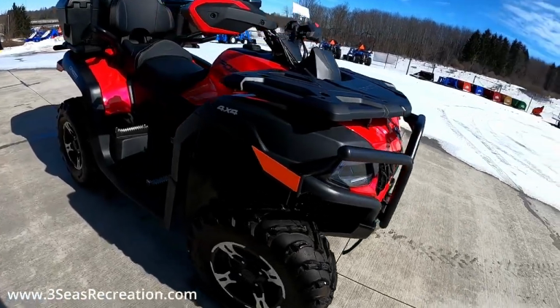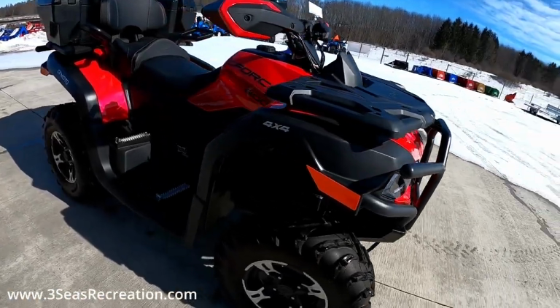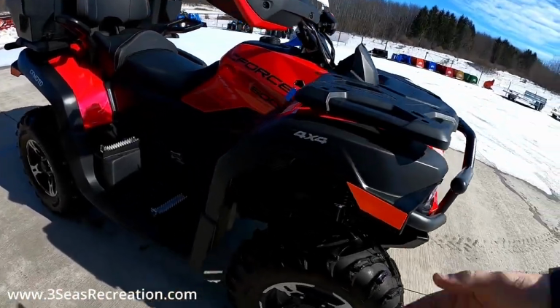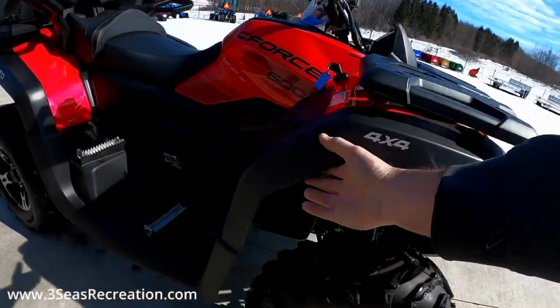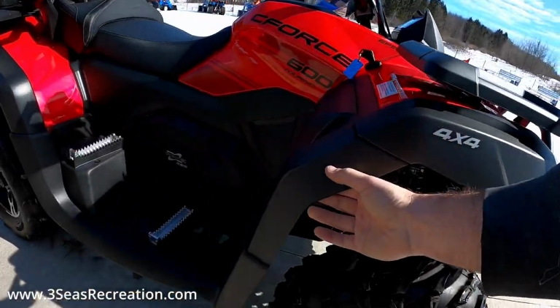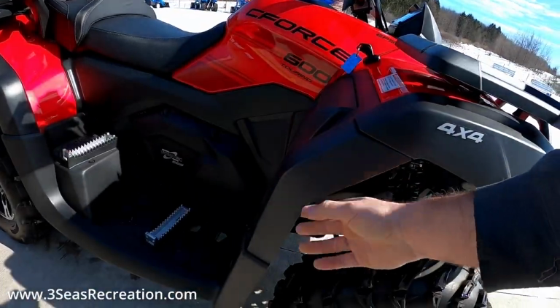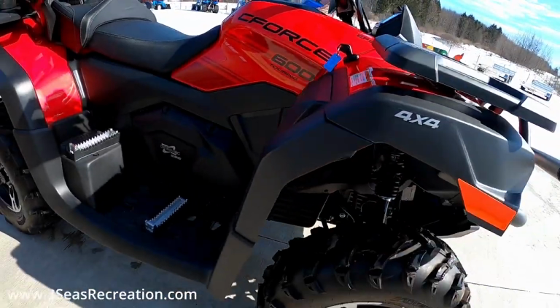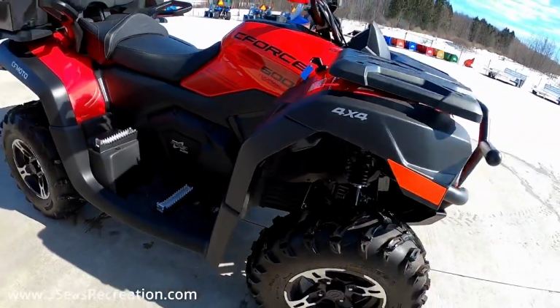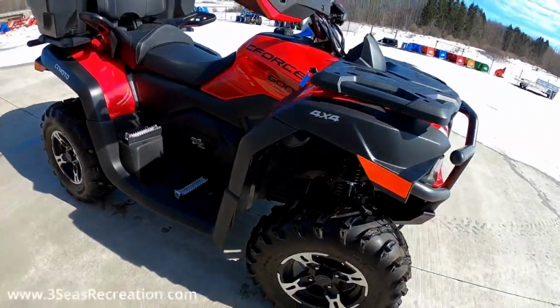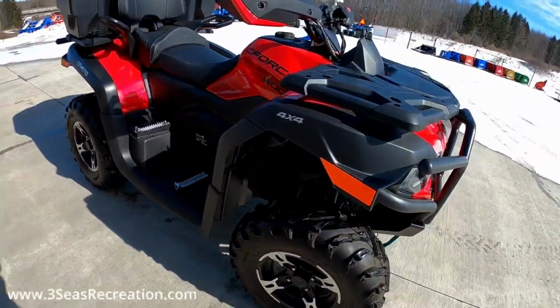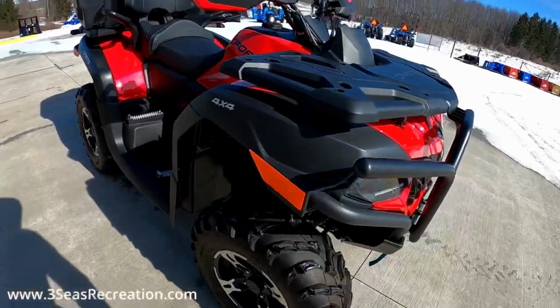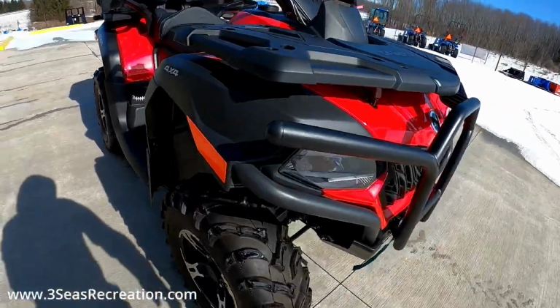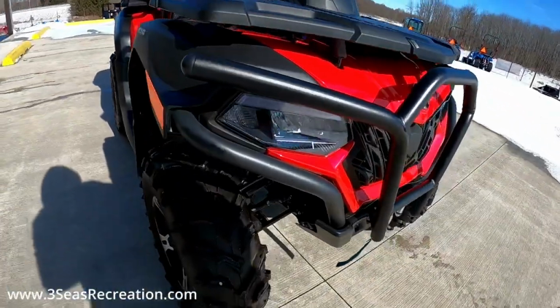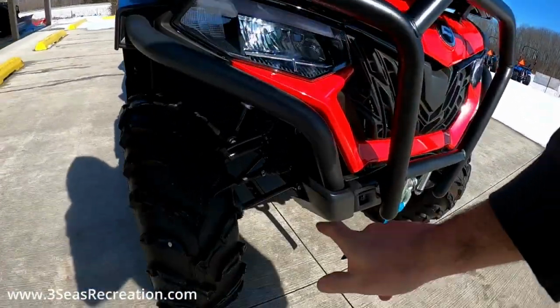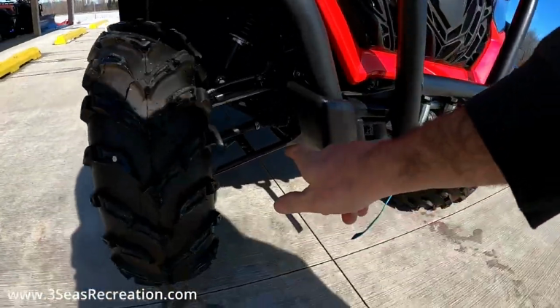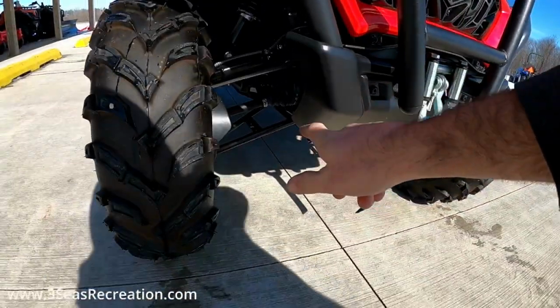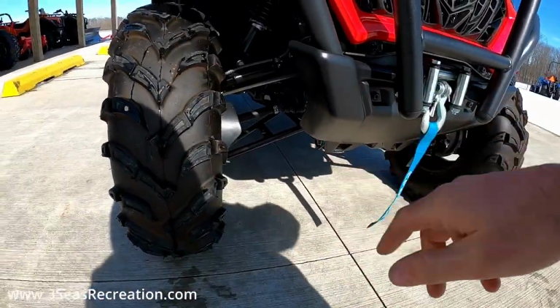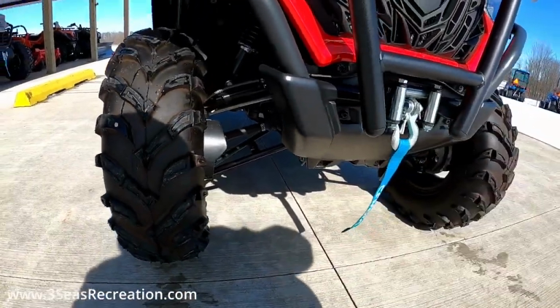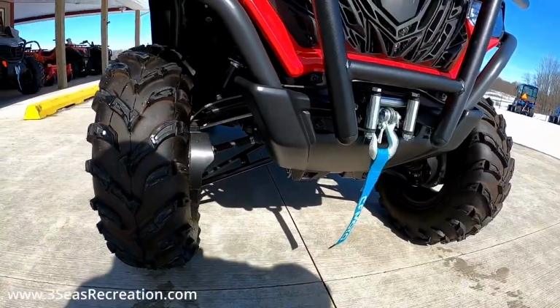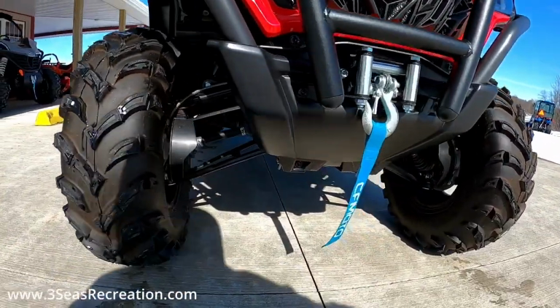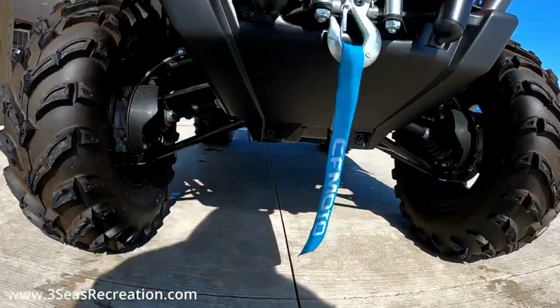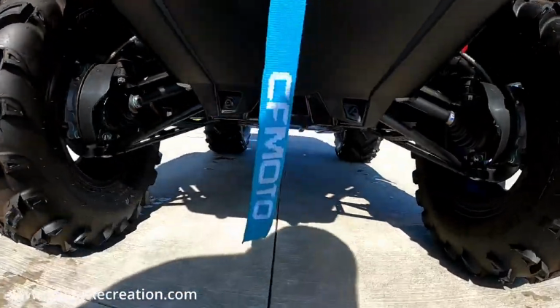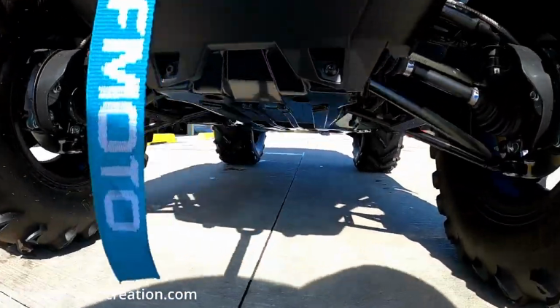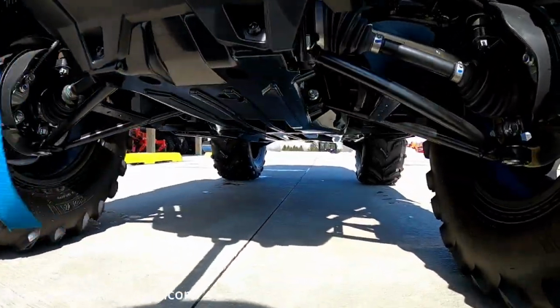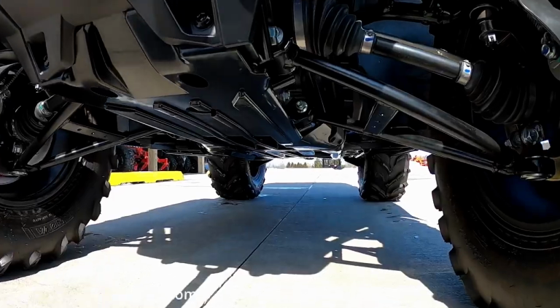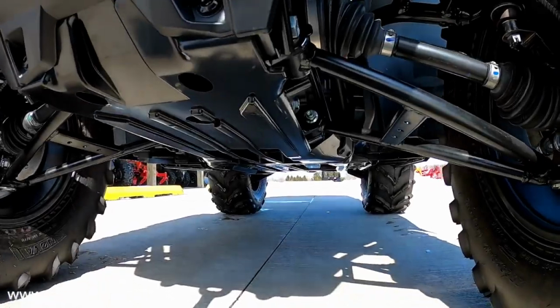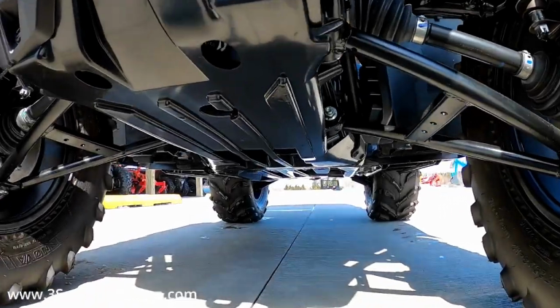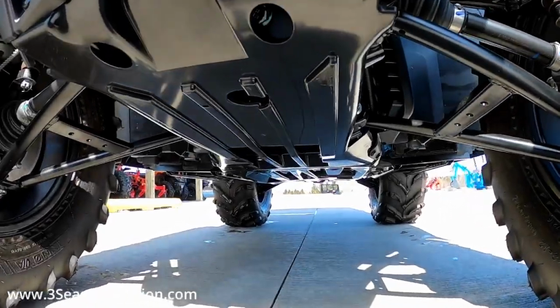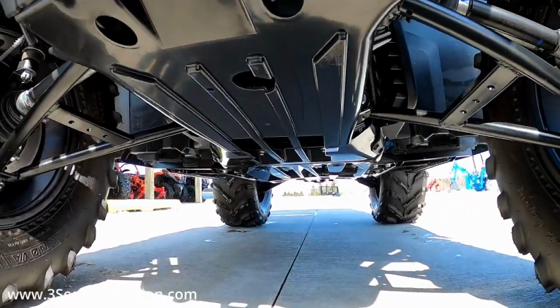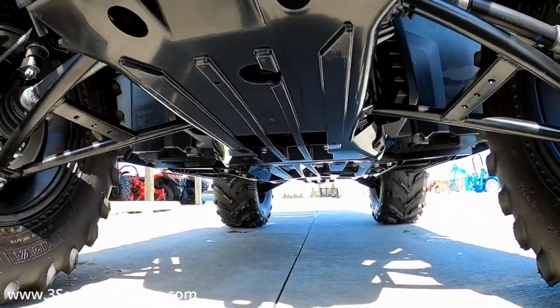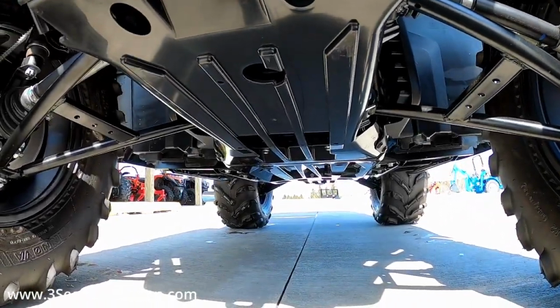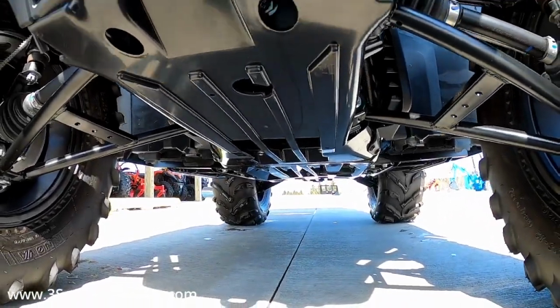It's got nice wide fender flares to keep the mud off the driver. It is a dual A-arm front suspension, so you get a ton of ground clearance with this model, with a full-length skid plate.